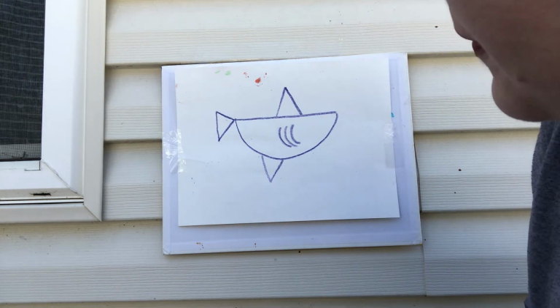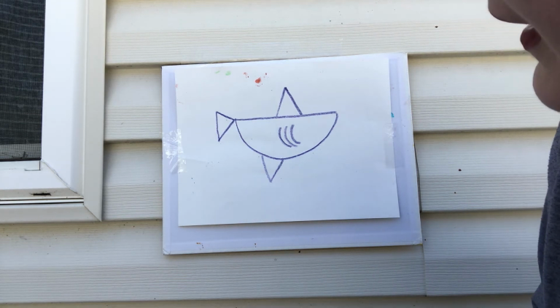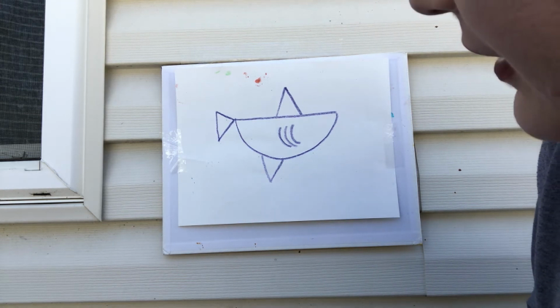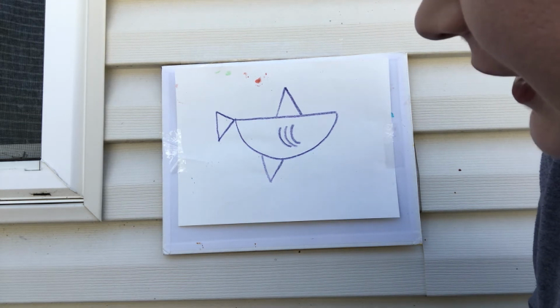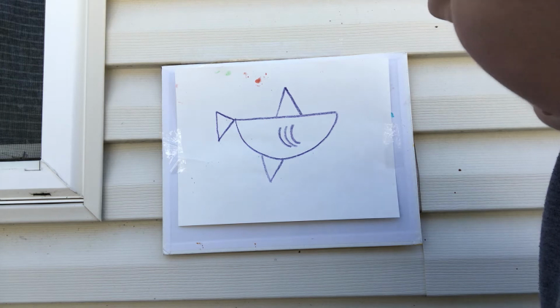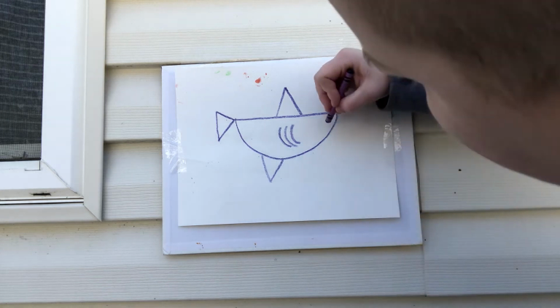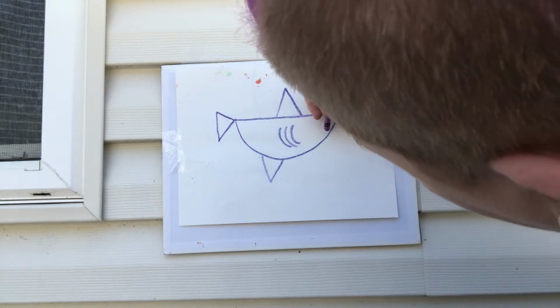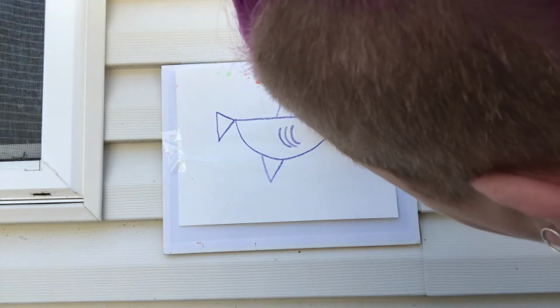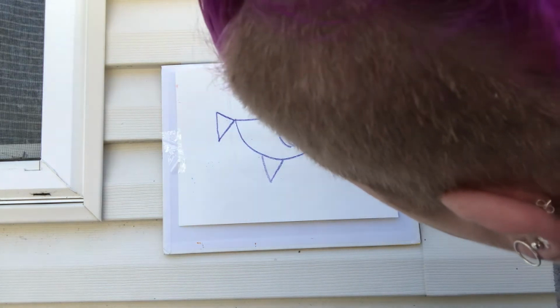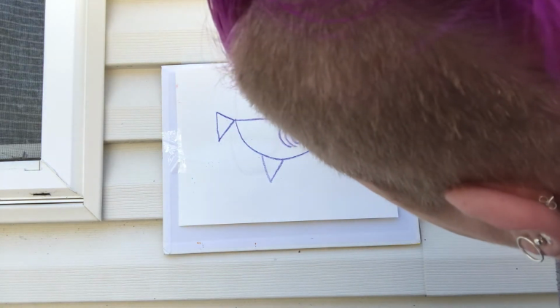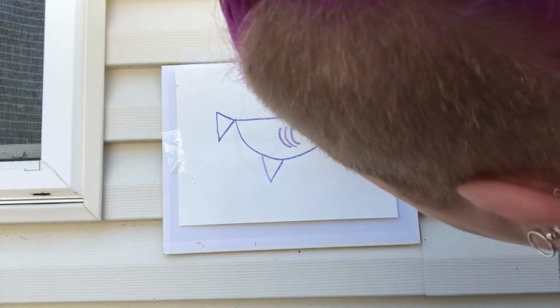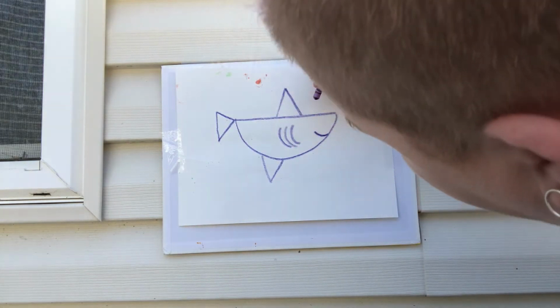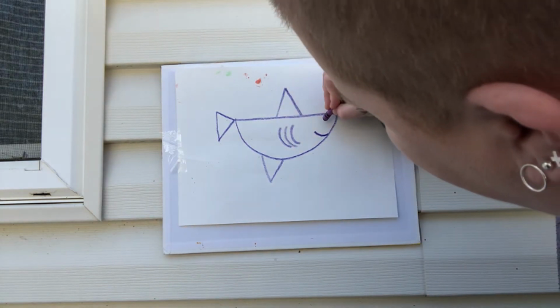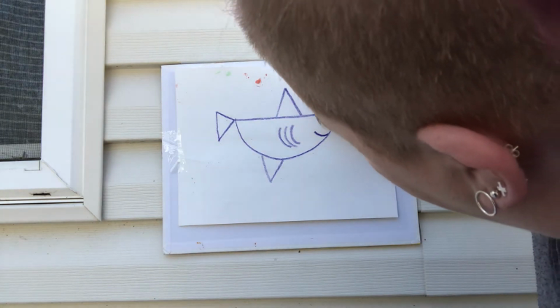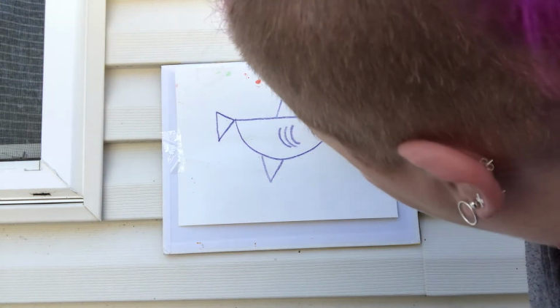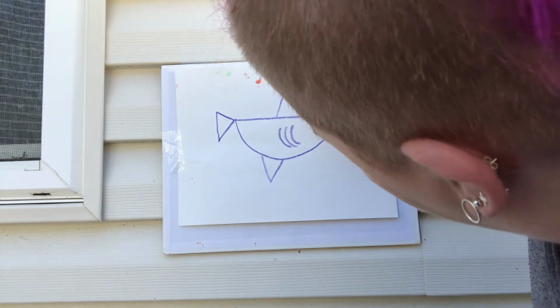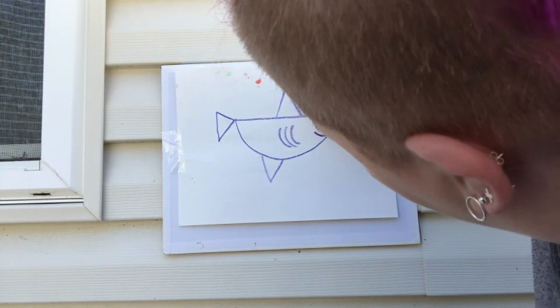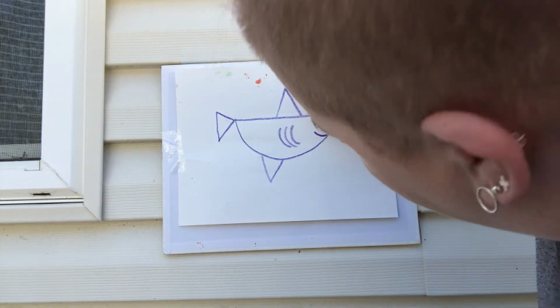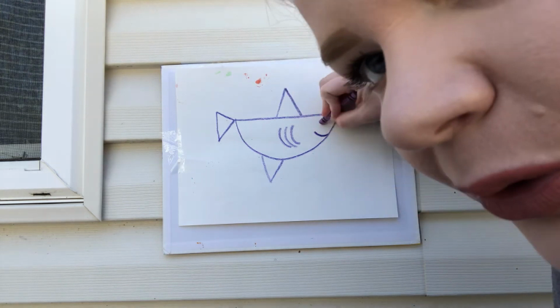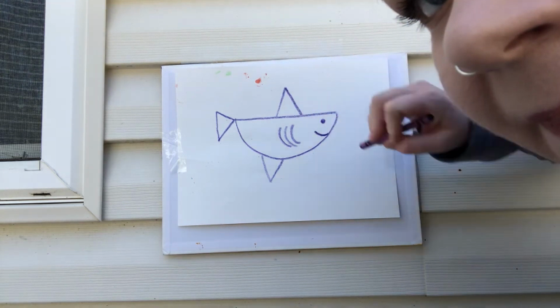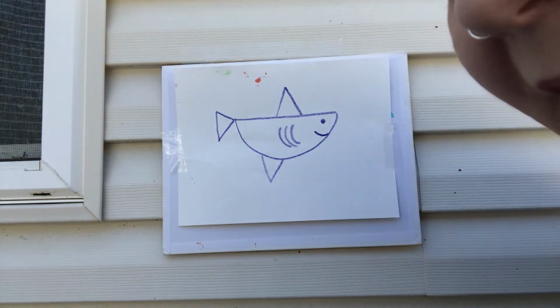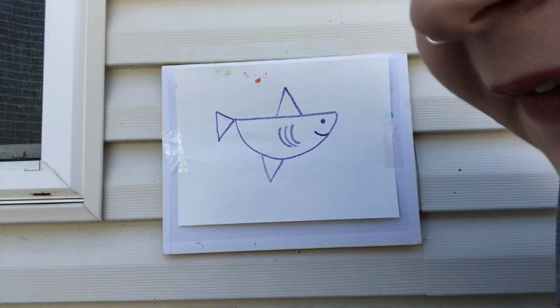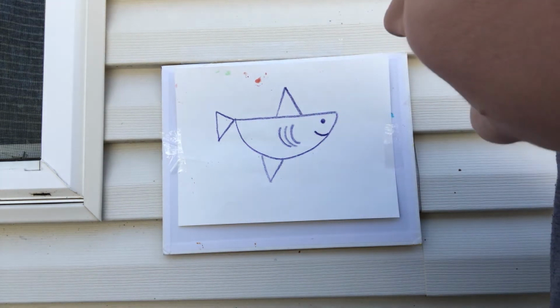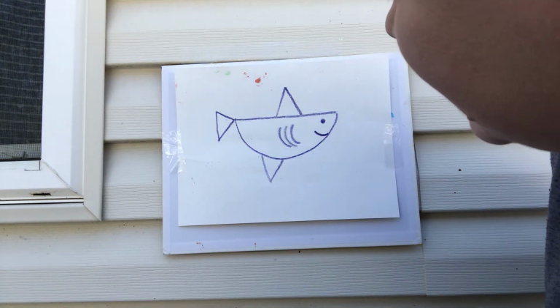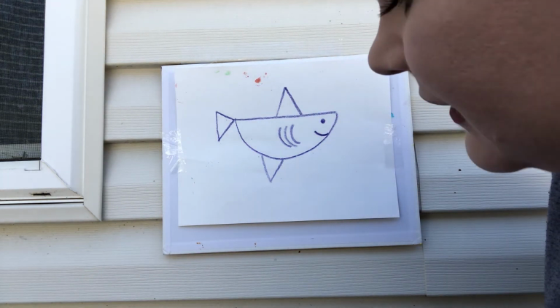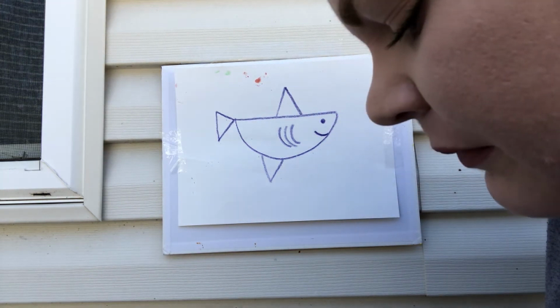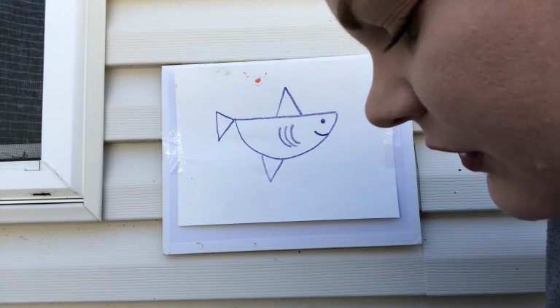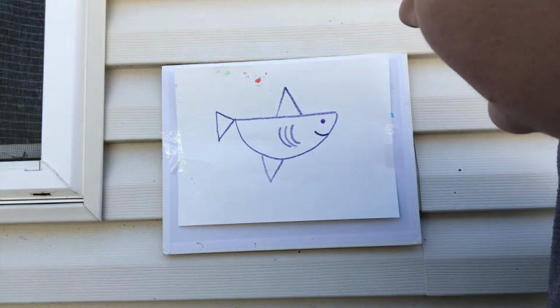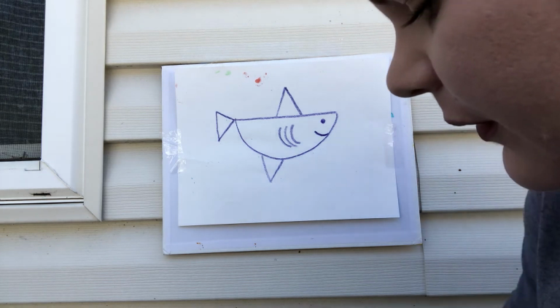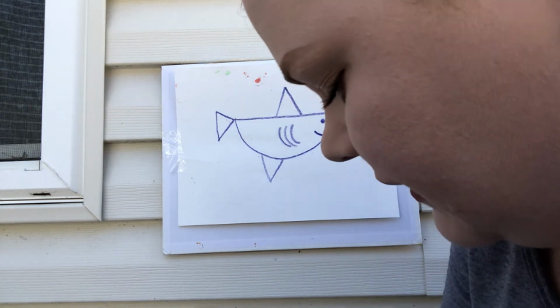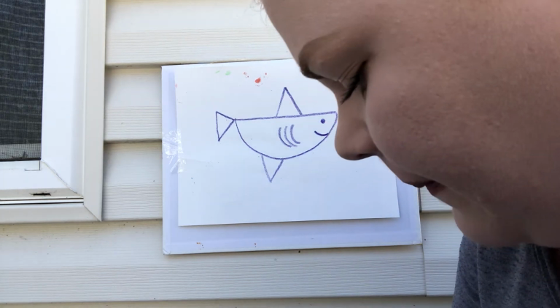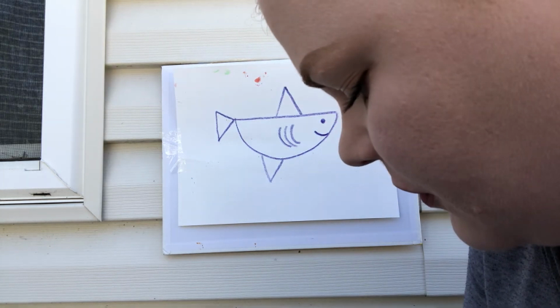Our shark is gonna be a friendly smiley shark, so I'm gonna give him a little smile, and we want him to see, so he has an eyeball too. That's it — that is our simple little shark, it's a really easy step-by-step drawing you can do.